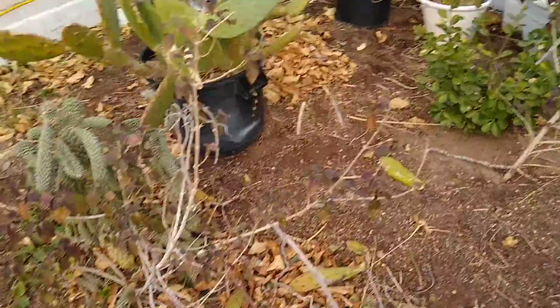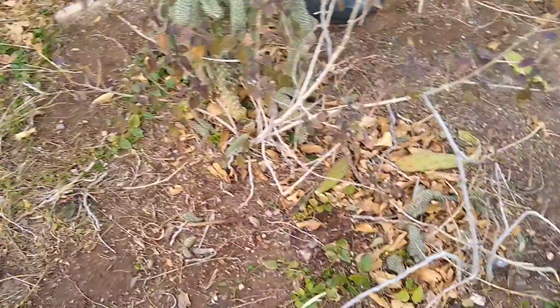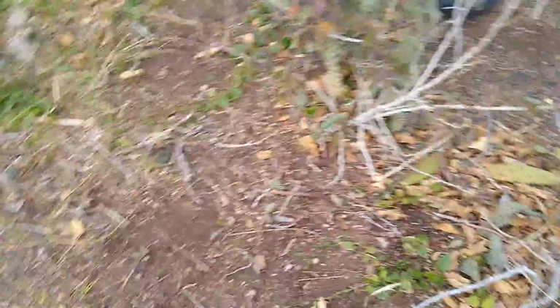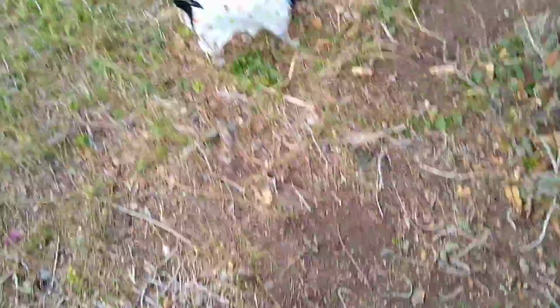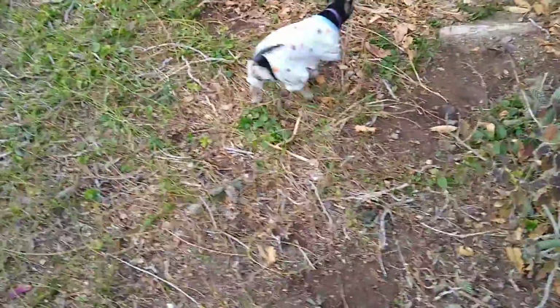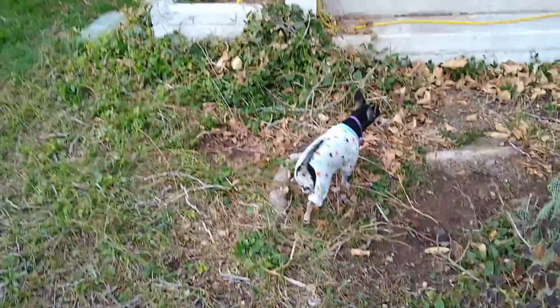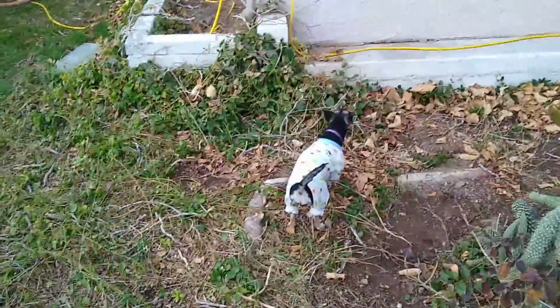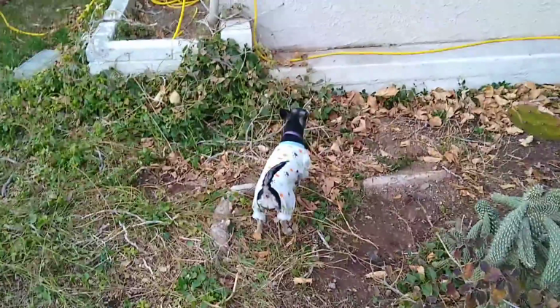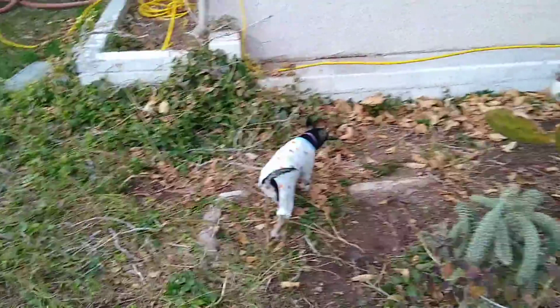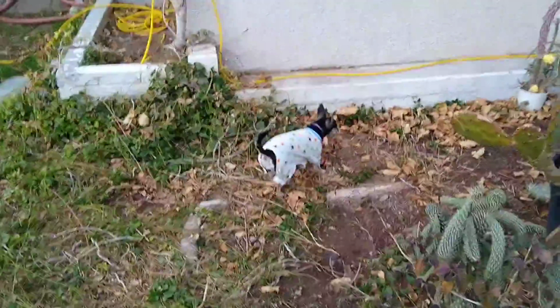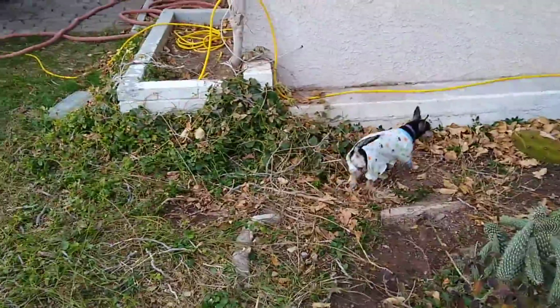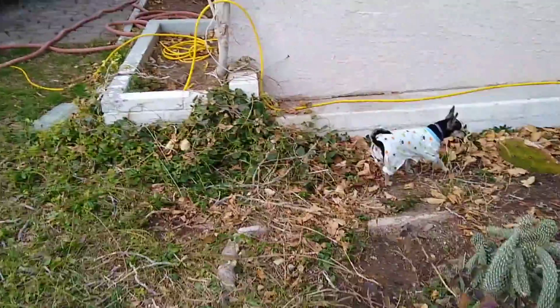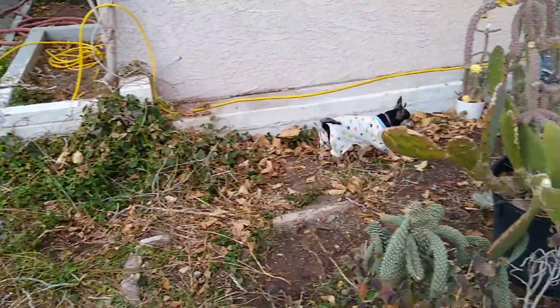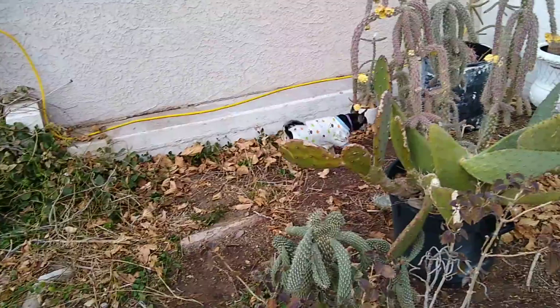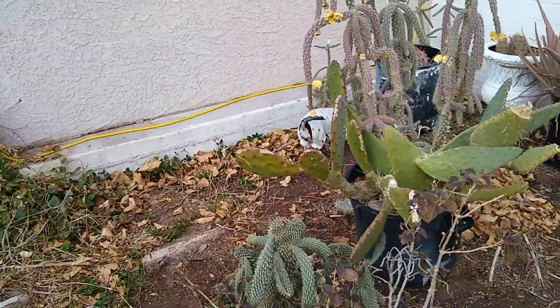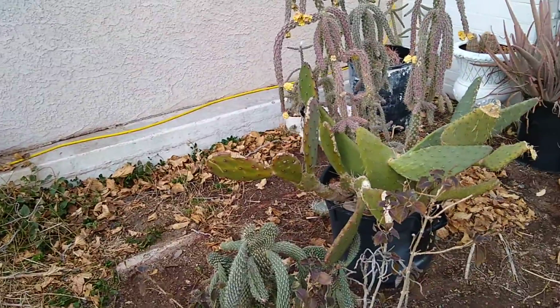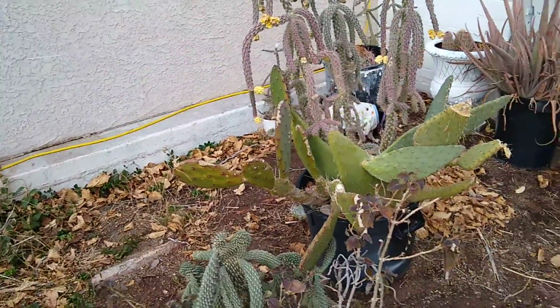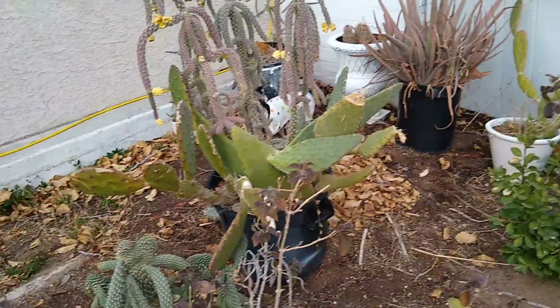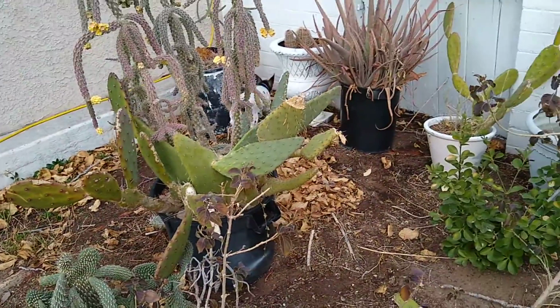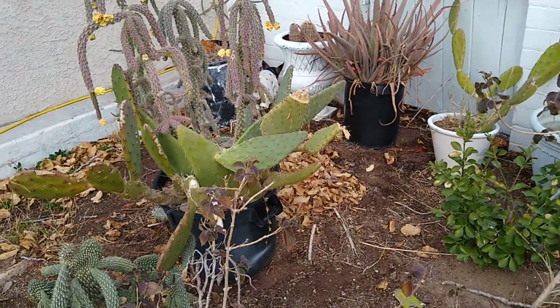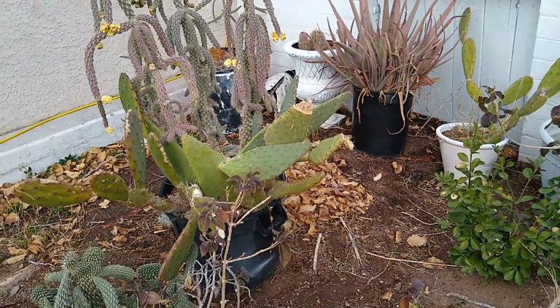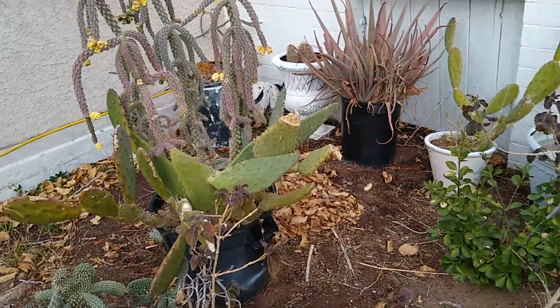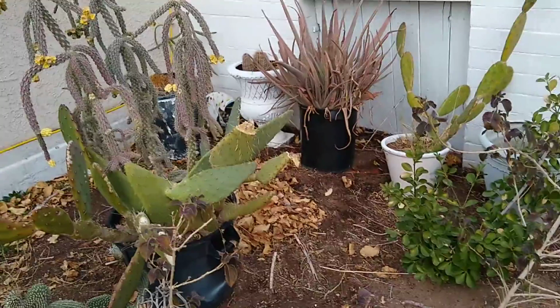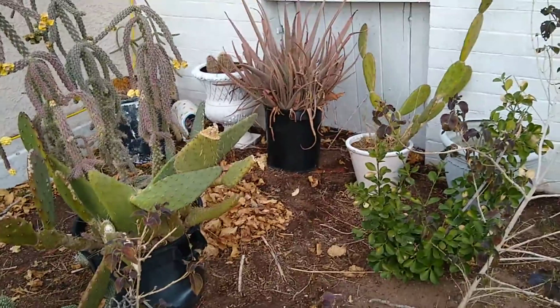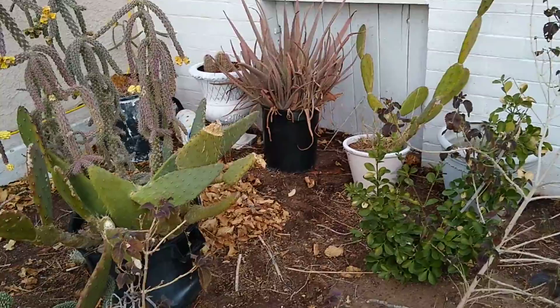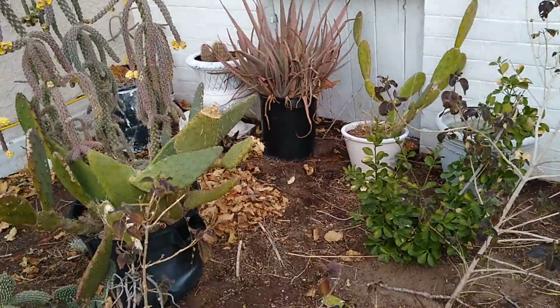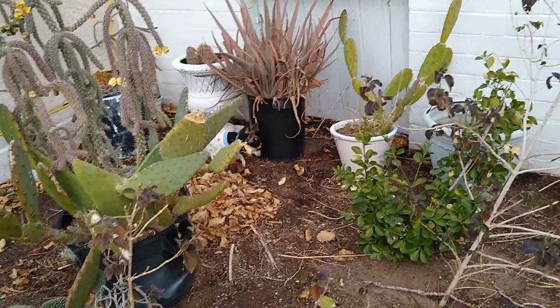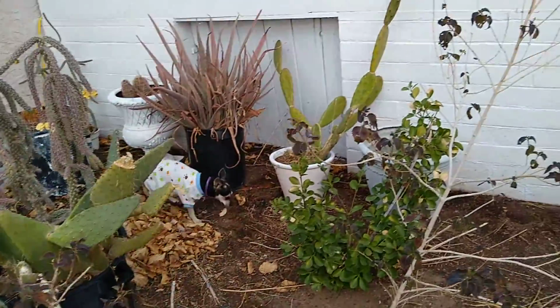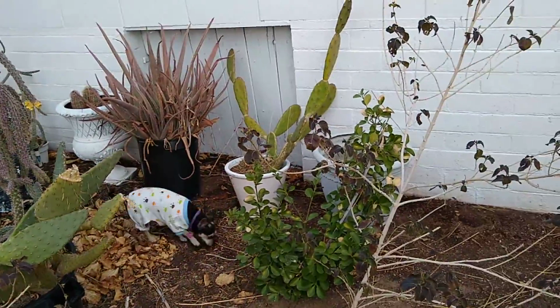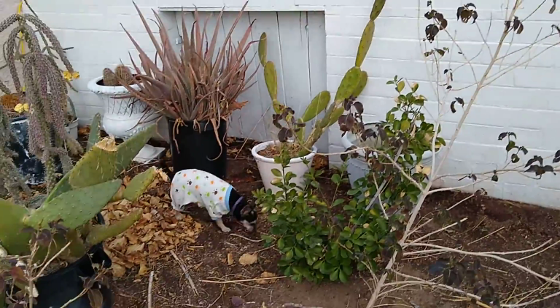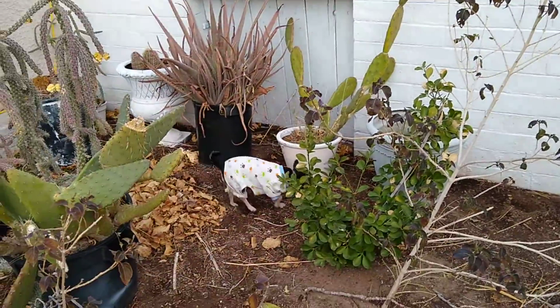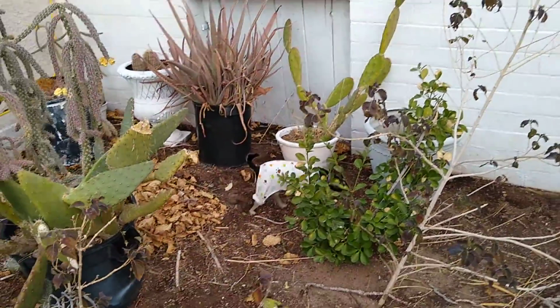What the heck is that wild animal? Be sure to get in the cactus so we can get you out of it, okay? Okay, Dad. That's always fun.